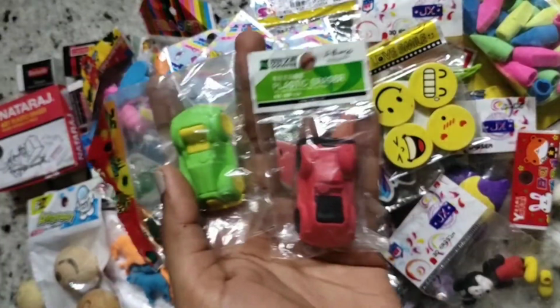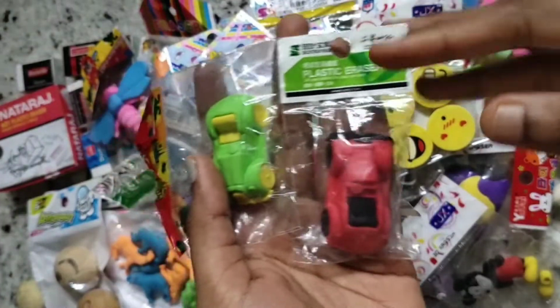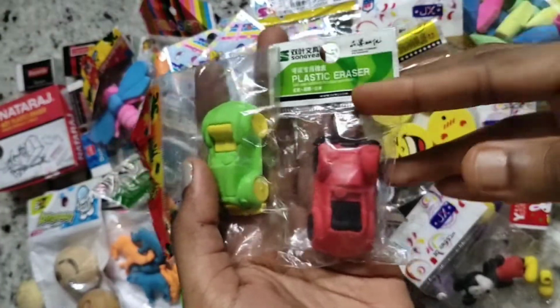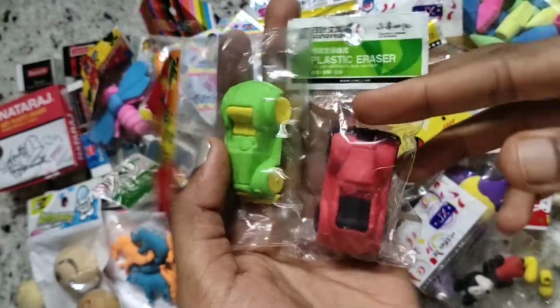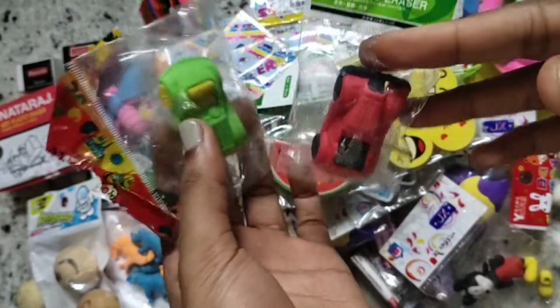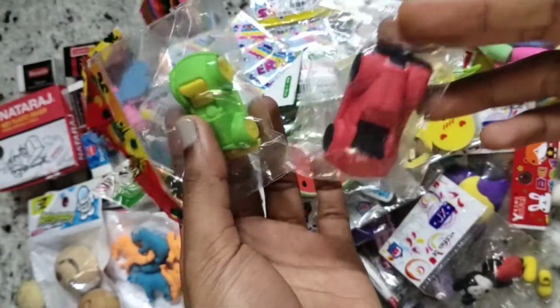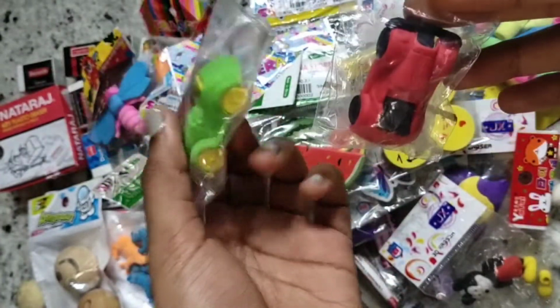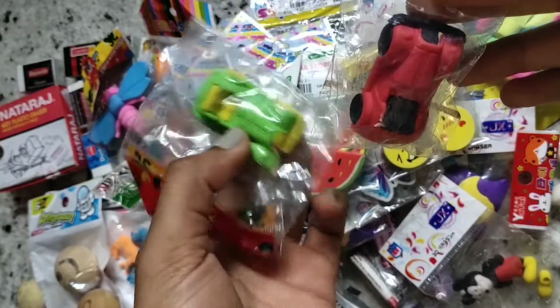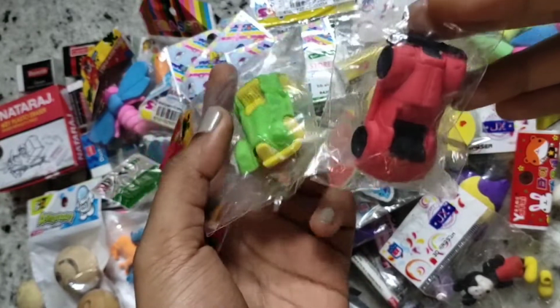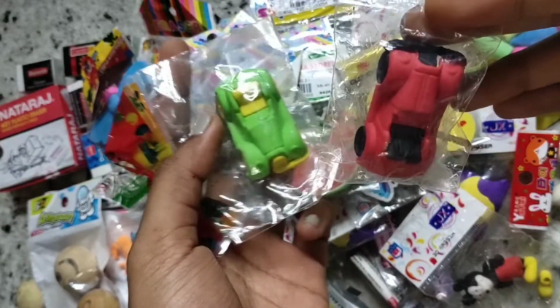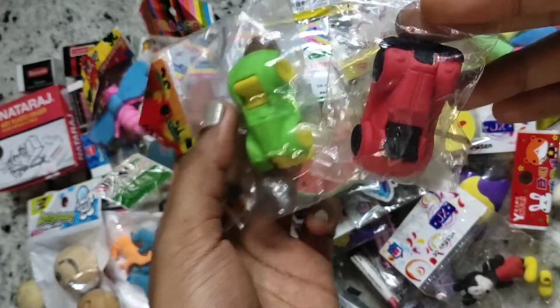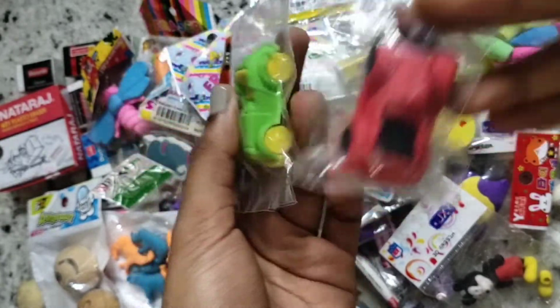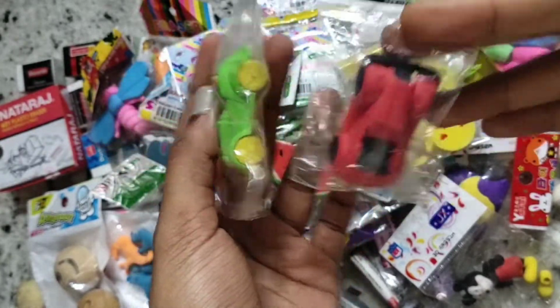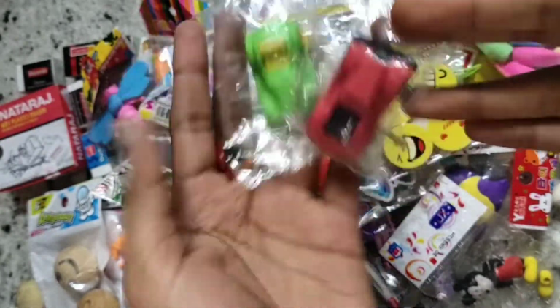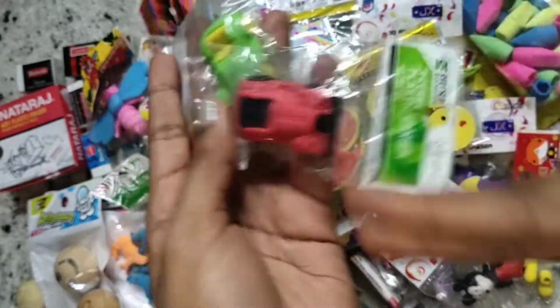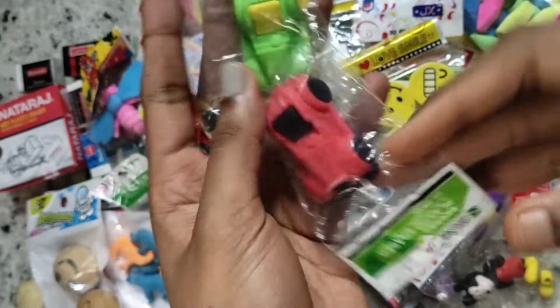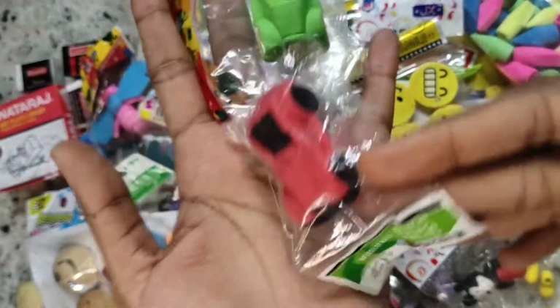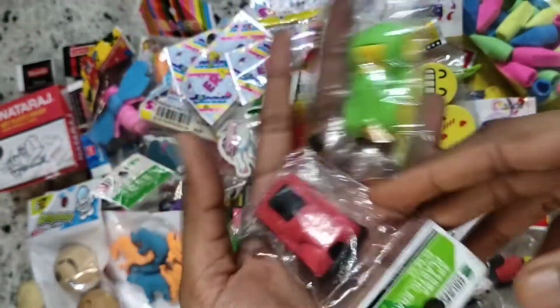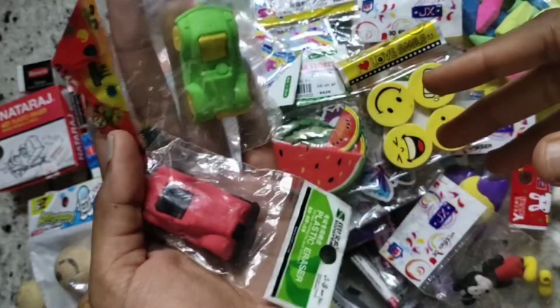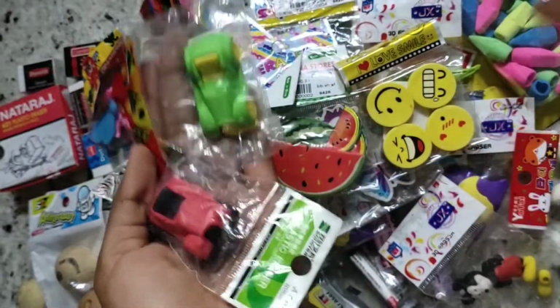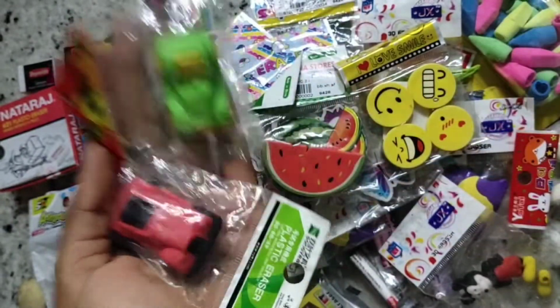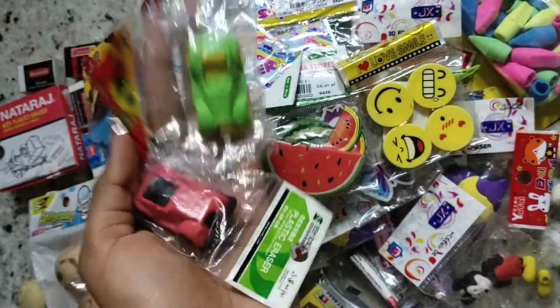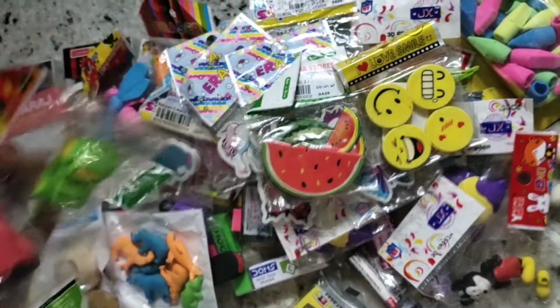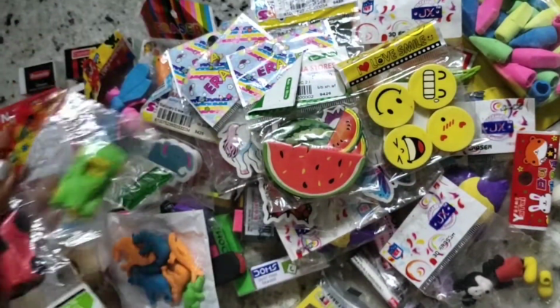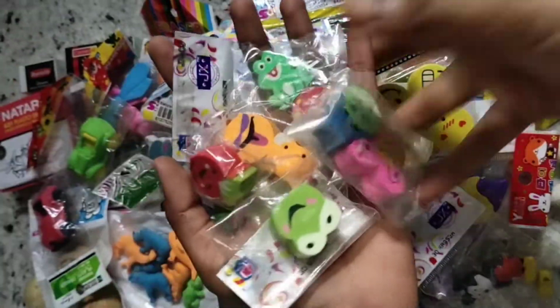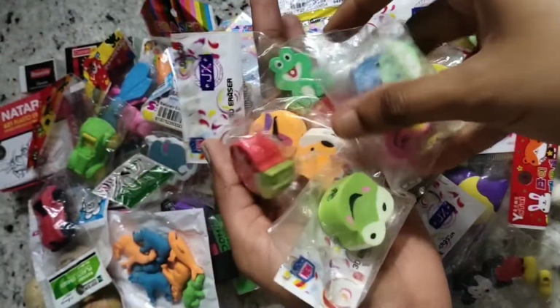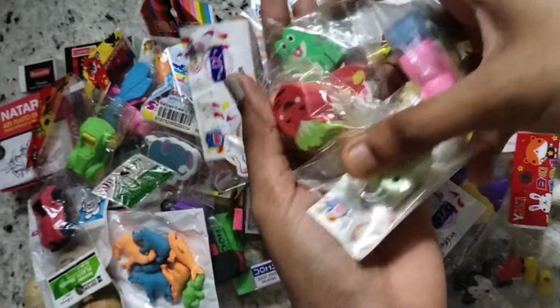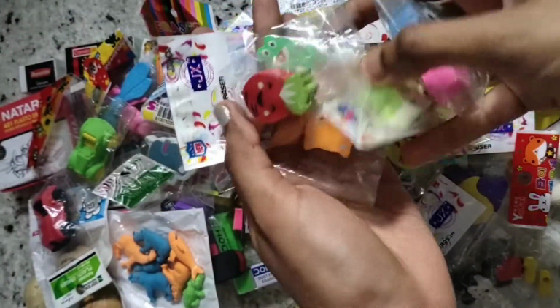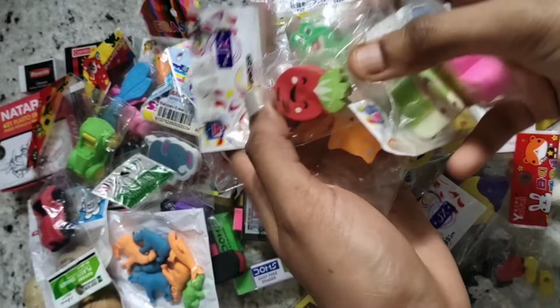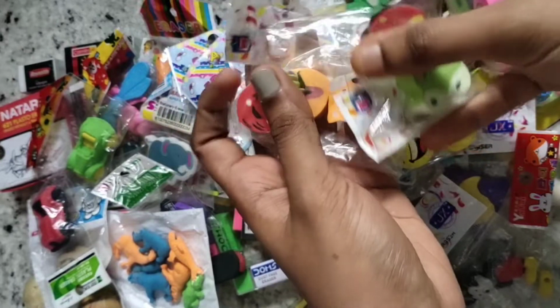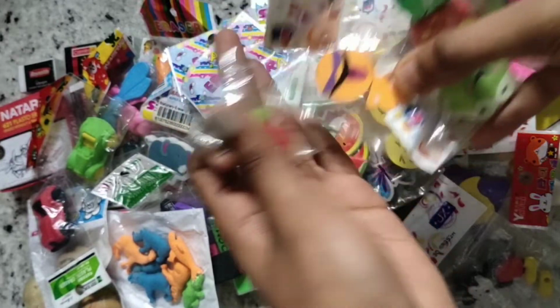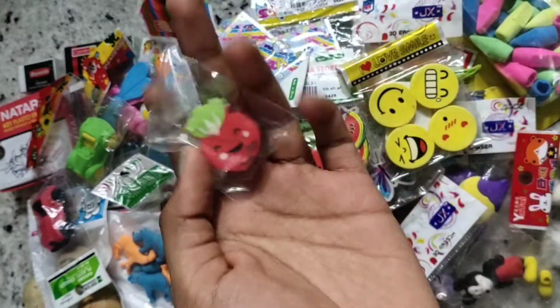I have two car erasers — one is a red and black car and the other is a green and yellow car. These two are really nice. Next I got some pencil topper erasers: this is a radish or a beetroot, this is an emoji, and this is a dog.